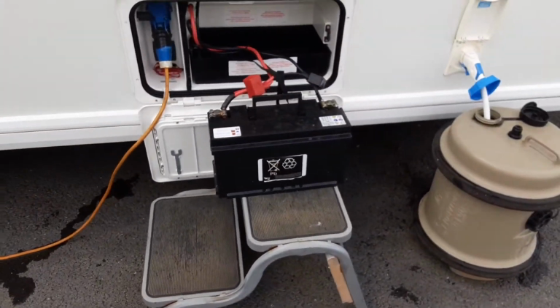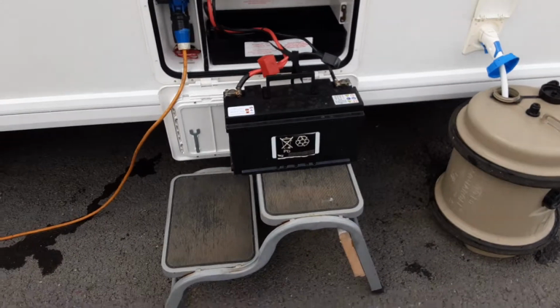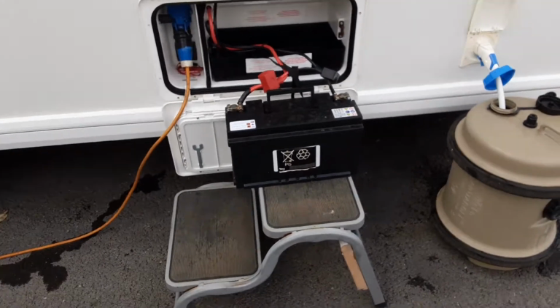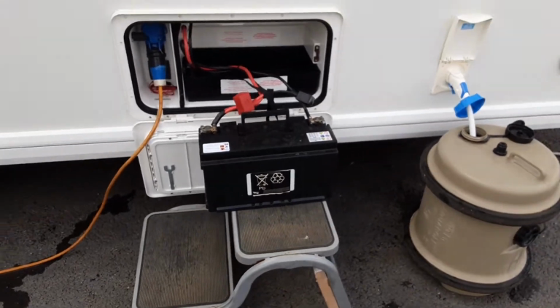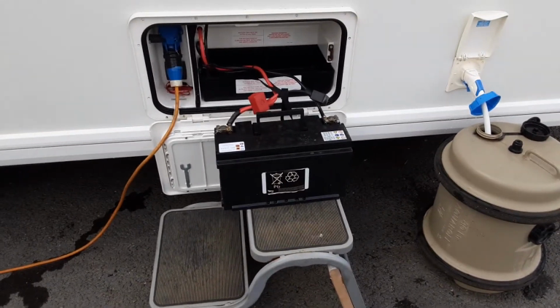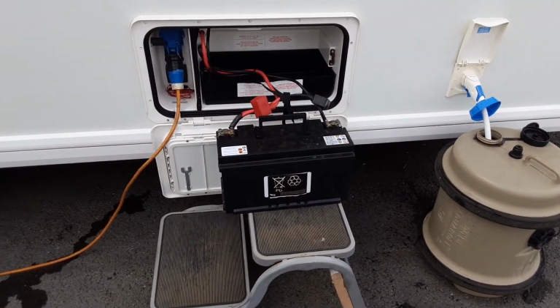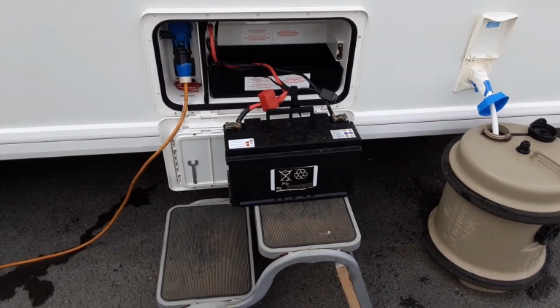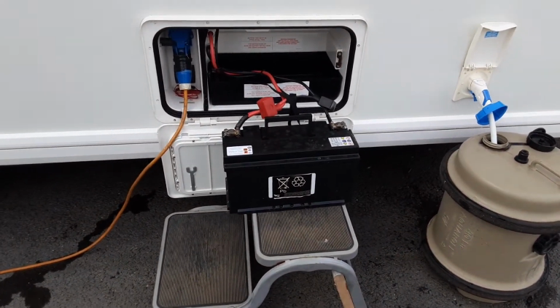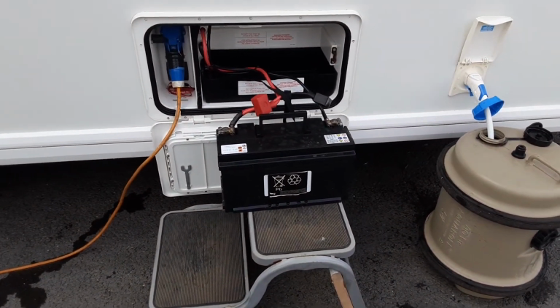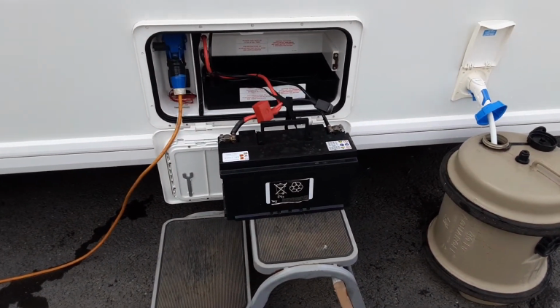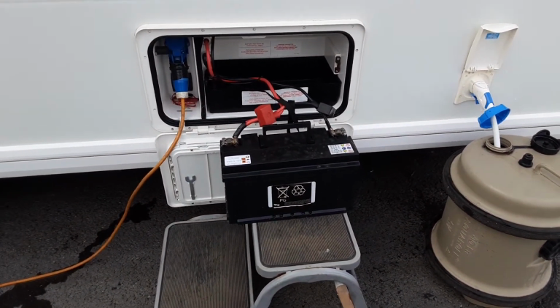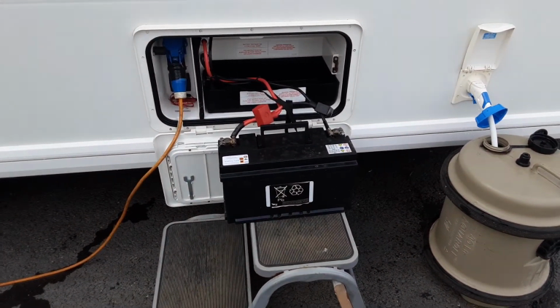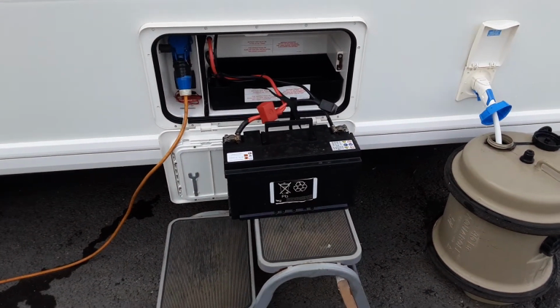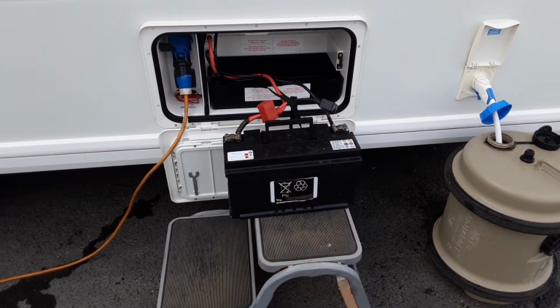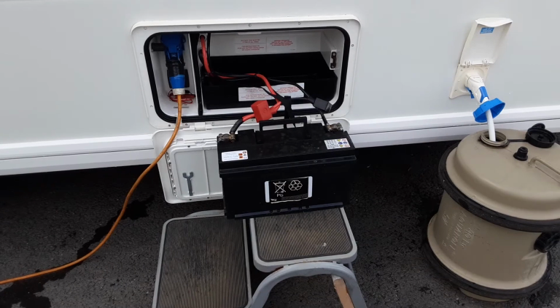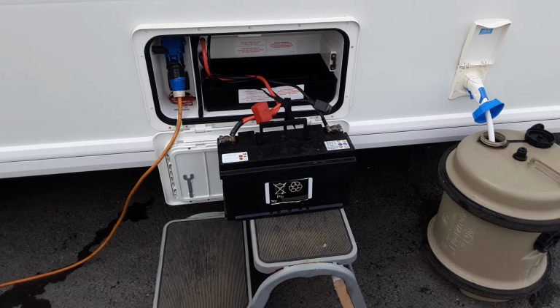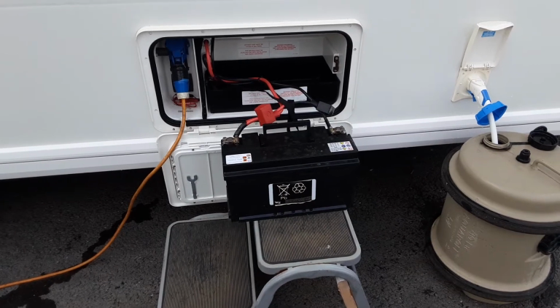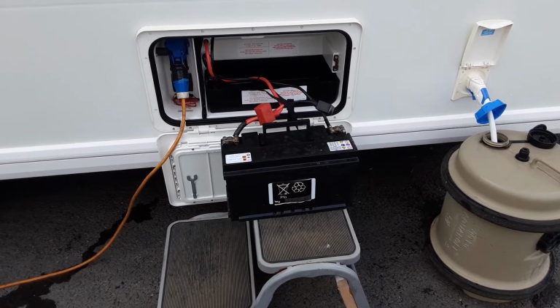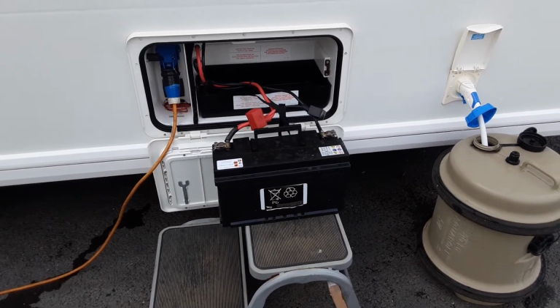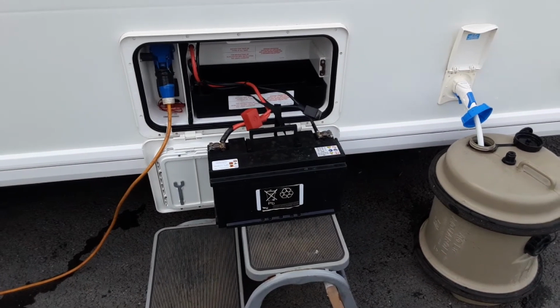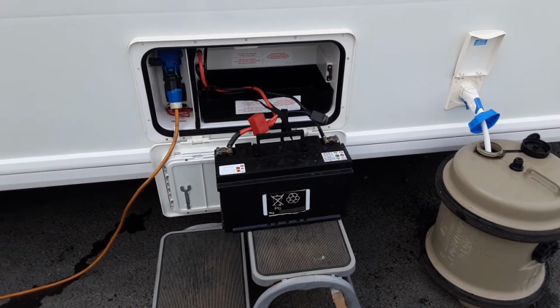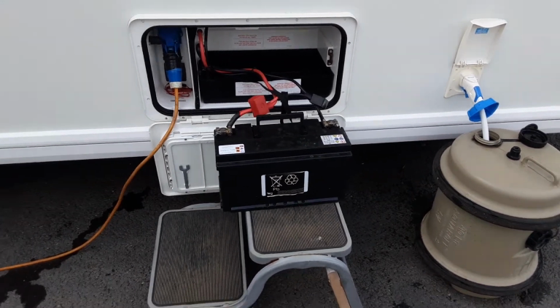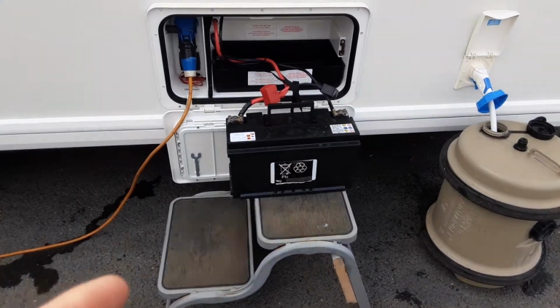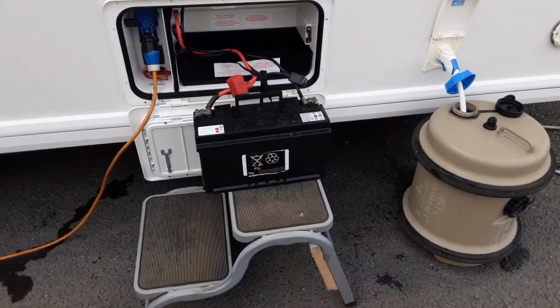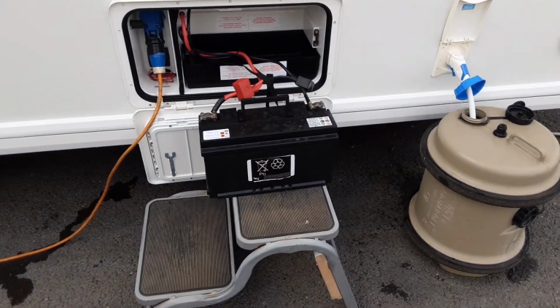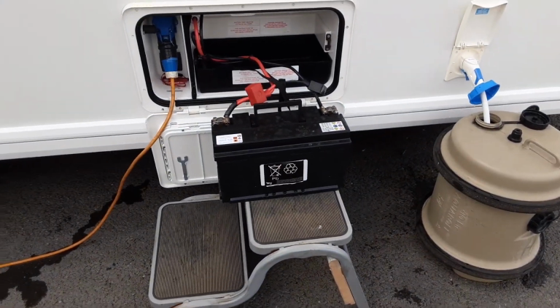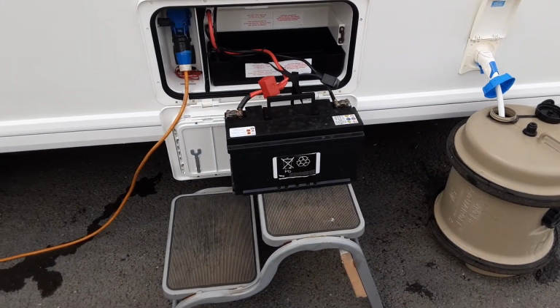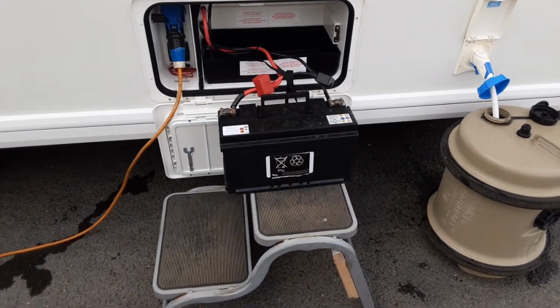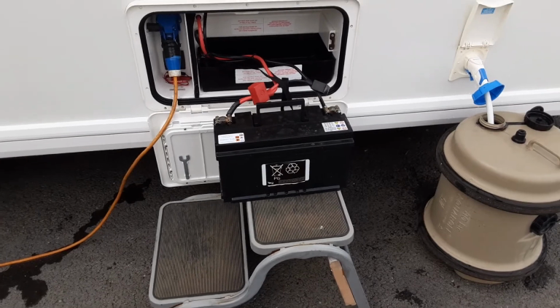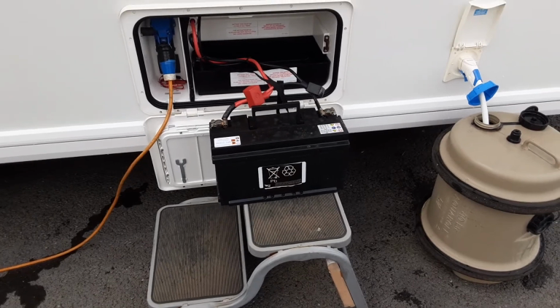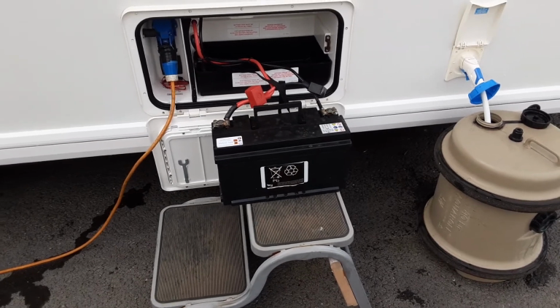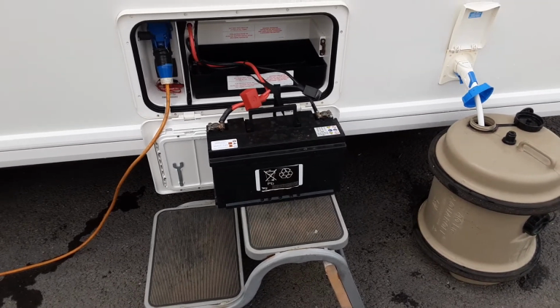I've connected a battery up just so you can see everything is operational on board the caravan. You'd never run the caravan without a 12-volt battery on it. That battery we have here just to demonstrate the system will be removed prior to the caravan leaving site.